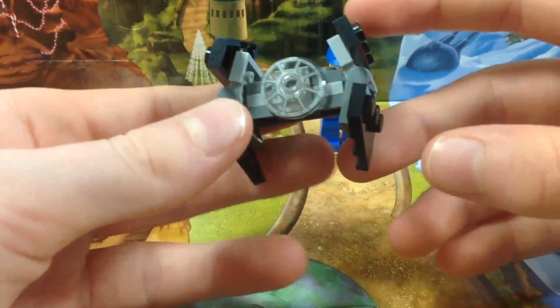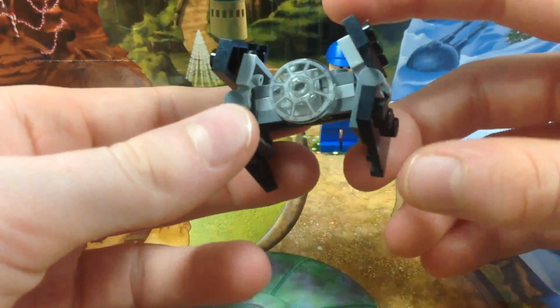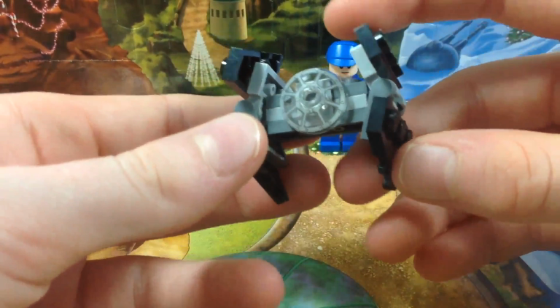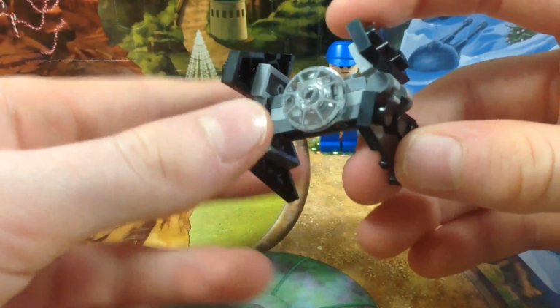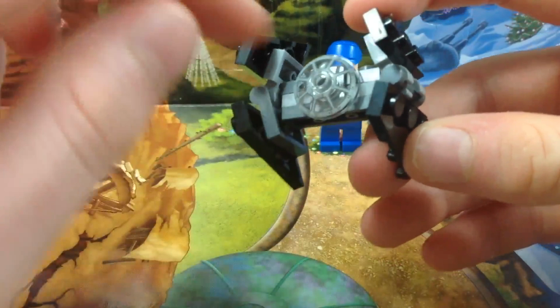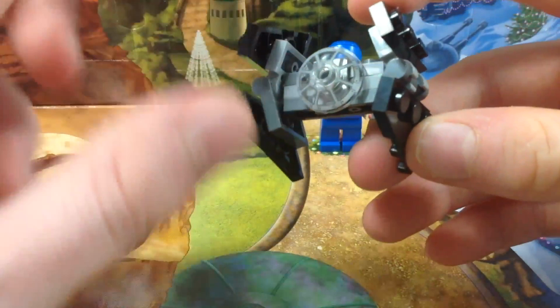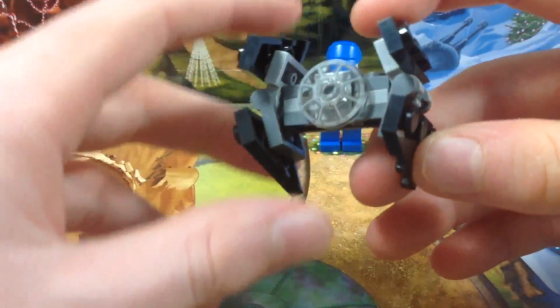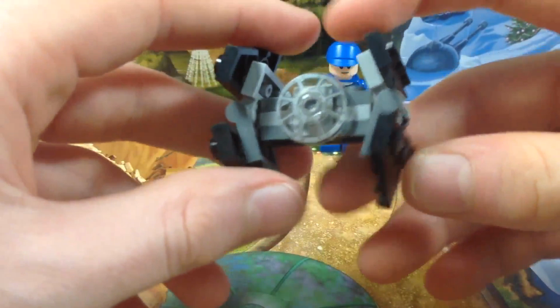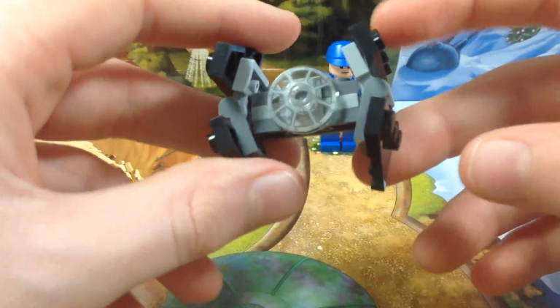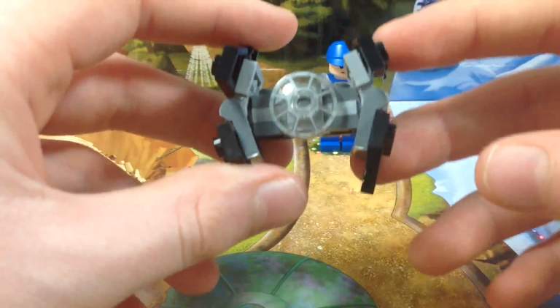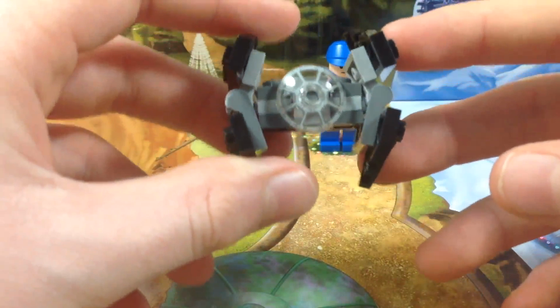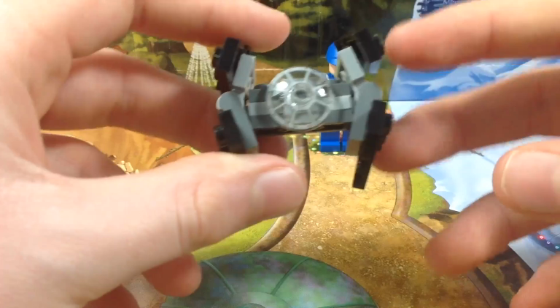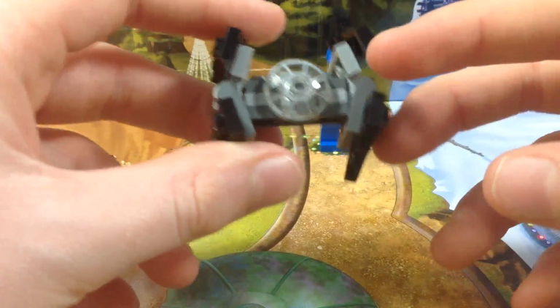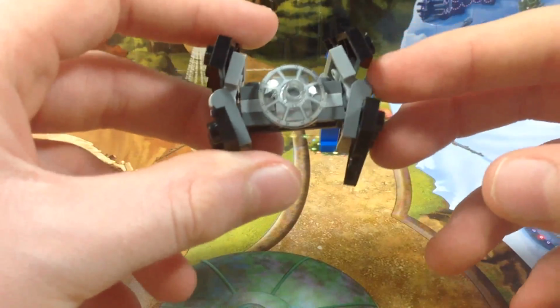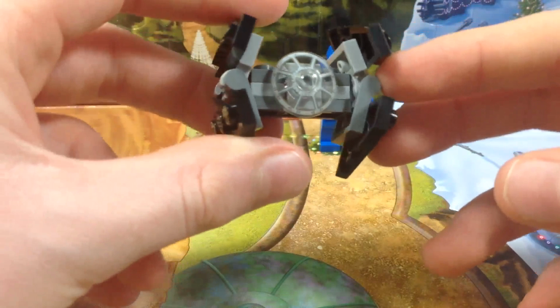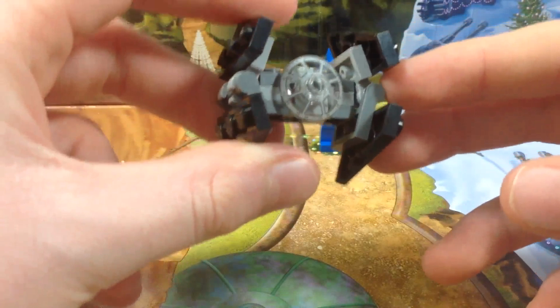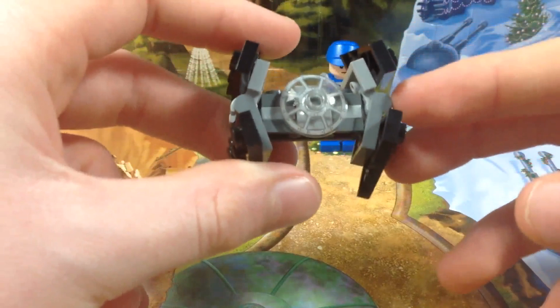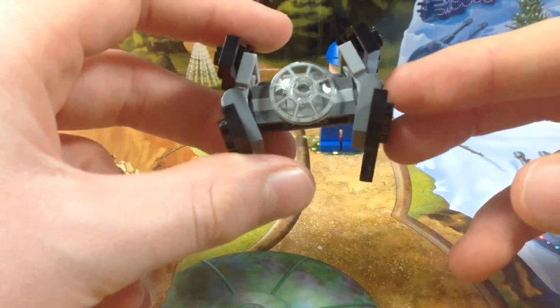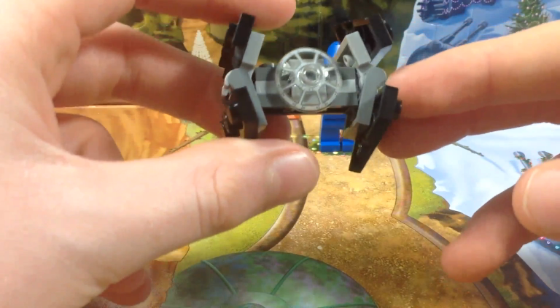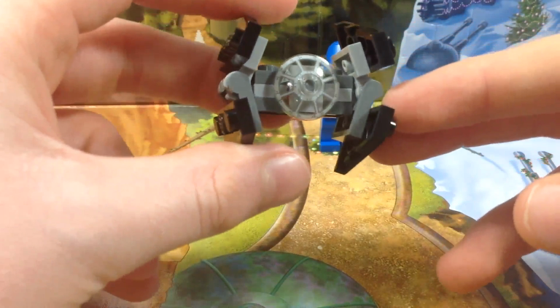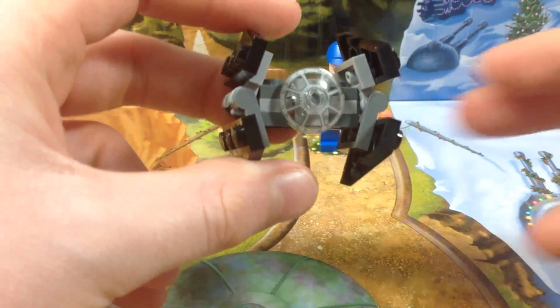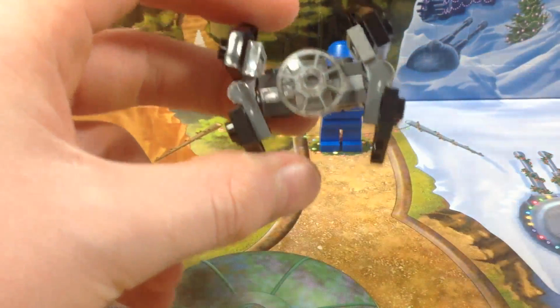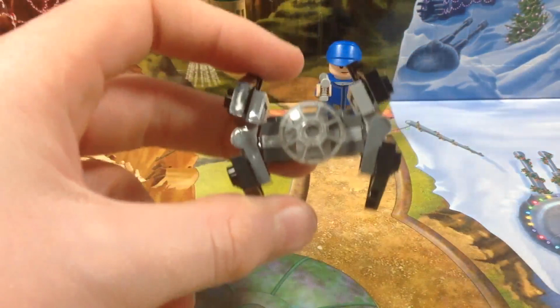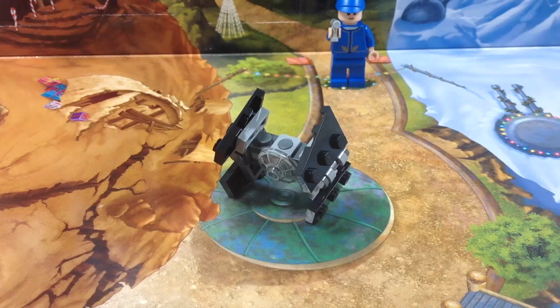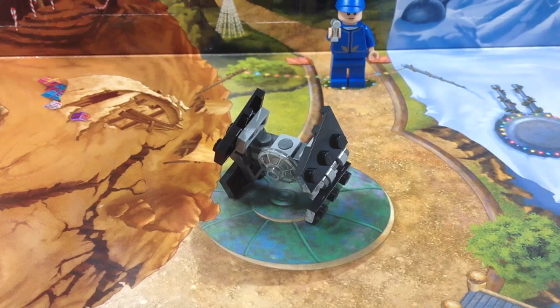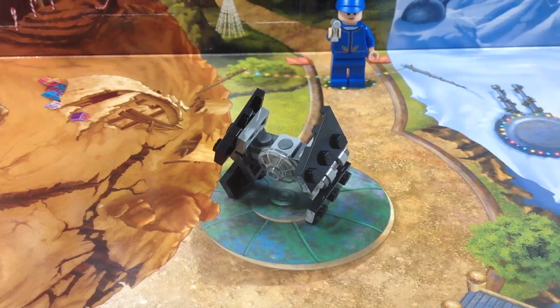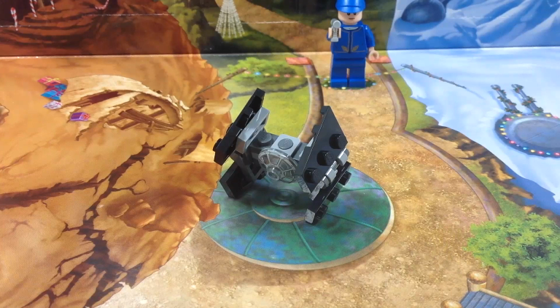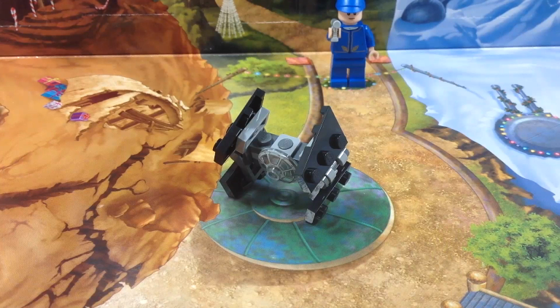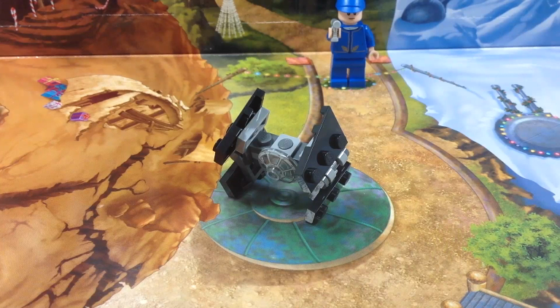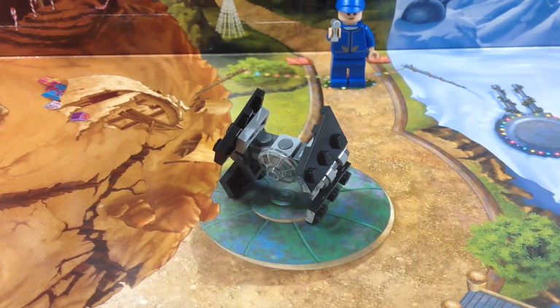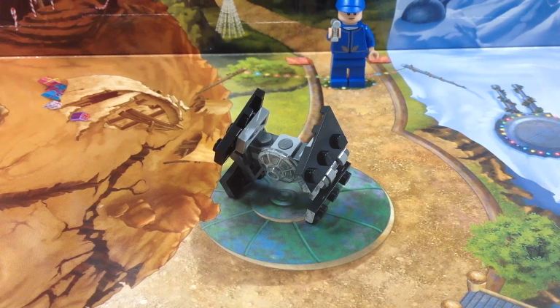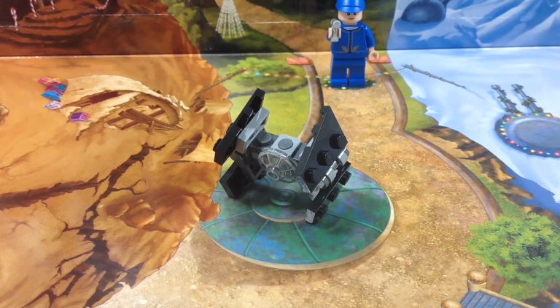I really do appreciate that they gave us a printed window cockpit piece and not just a plain transparent dome roof piece. I really appreciate that. So guys, that does it for day three of the LEGO Star Wars 2016 Advent Calendar.